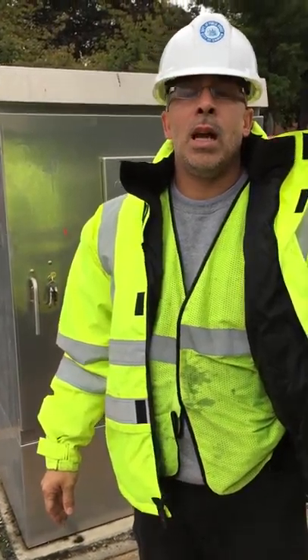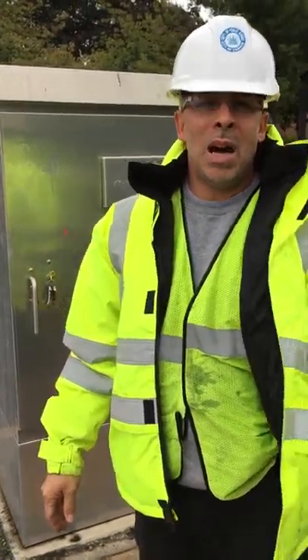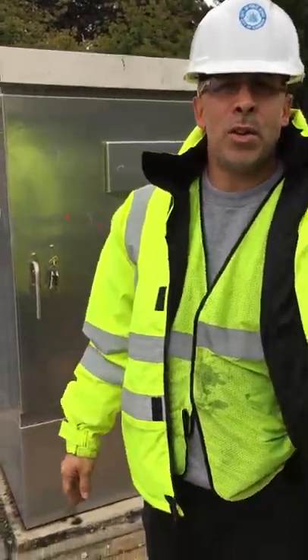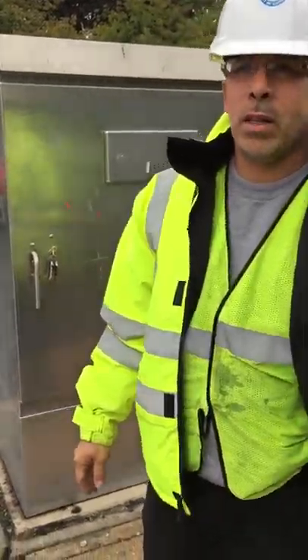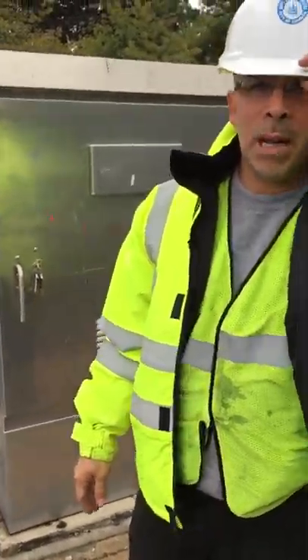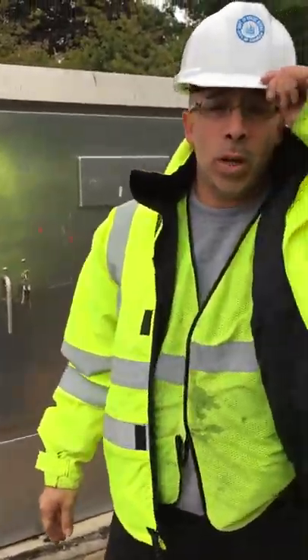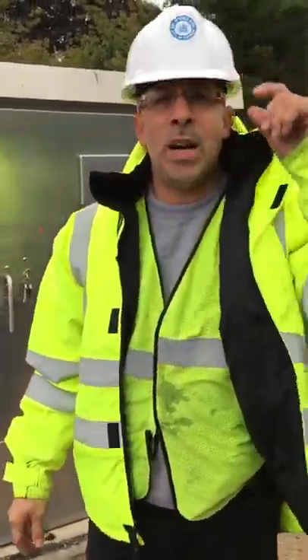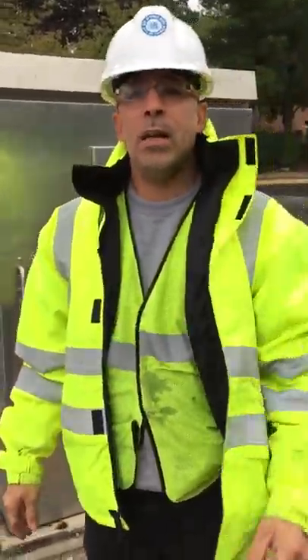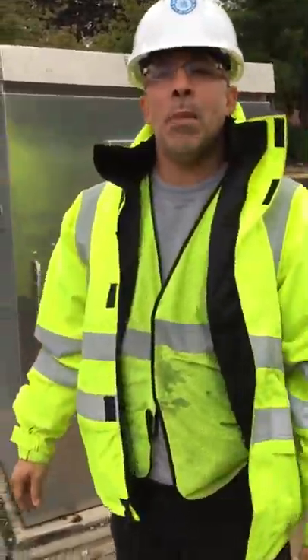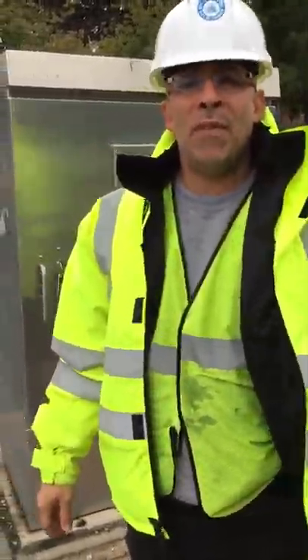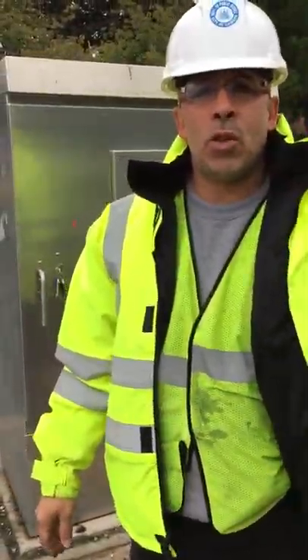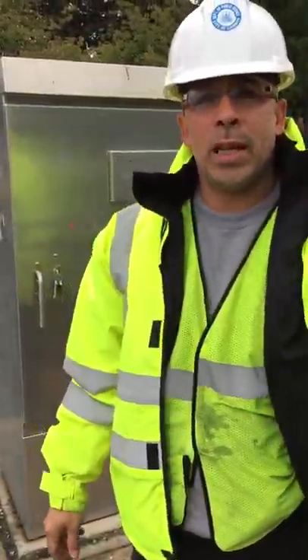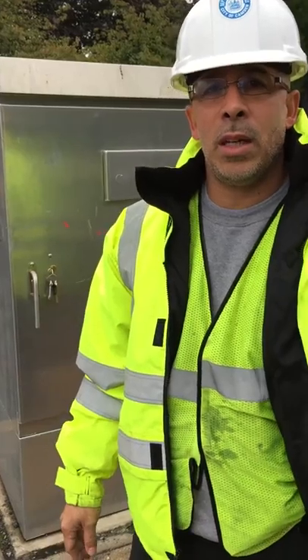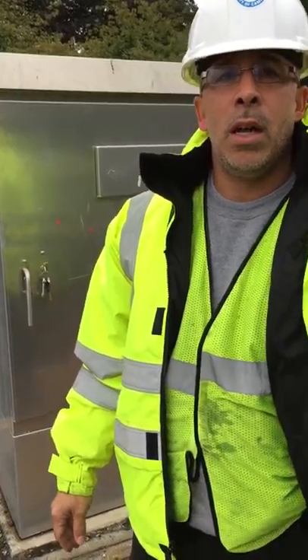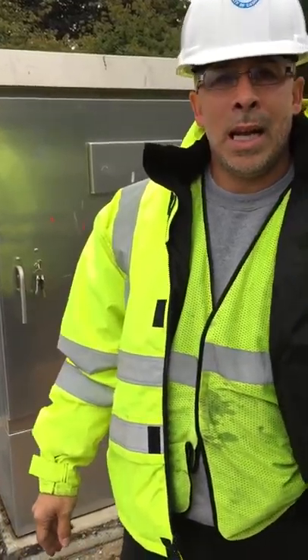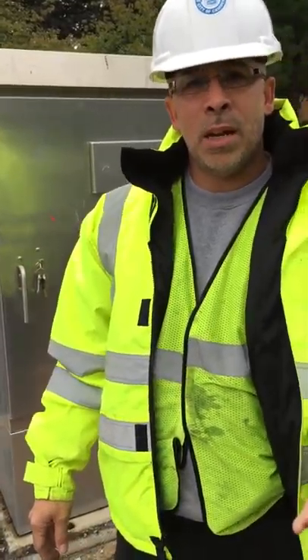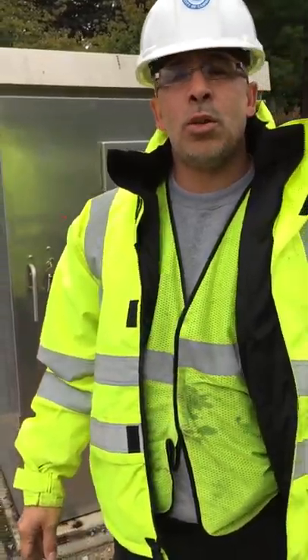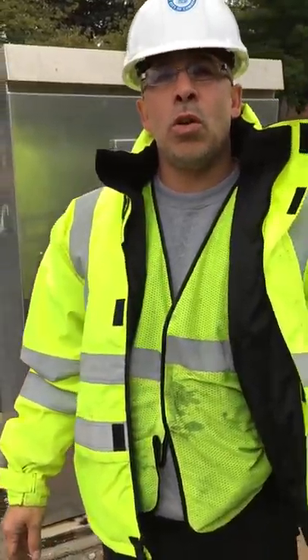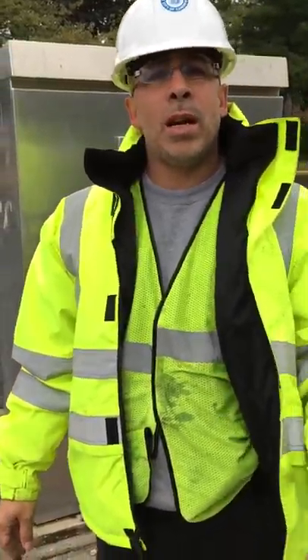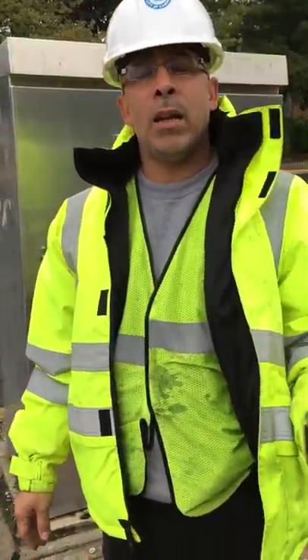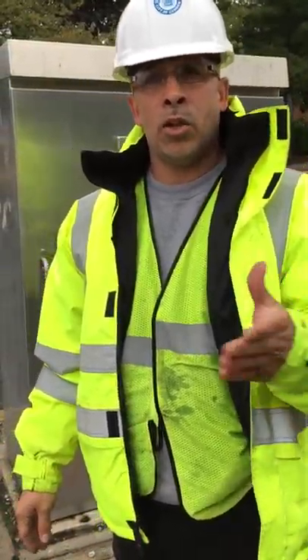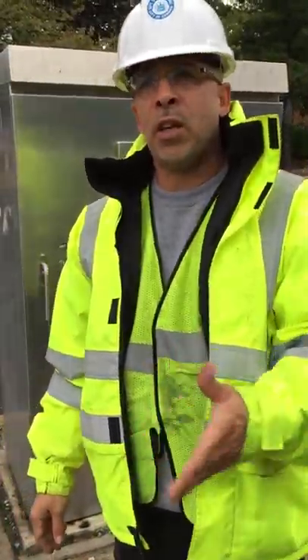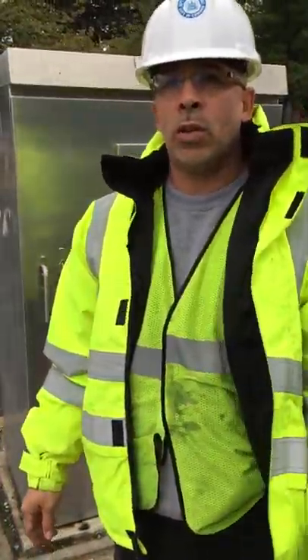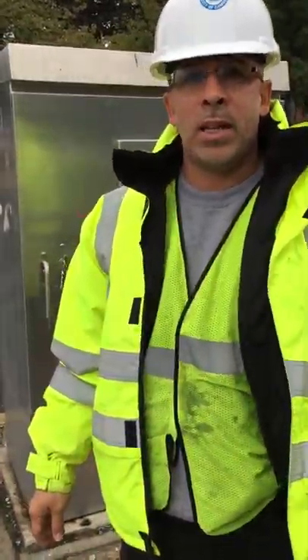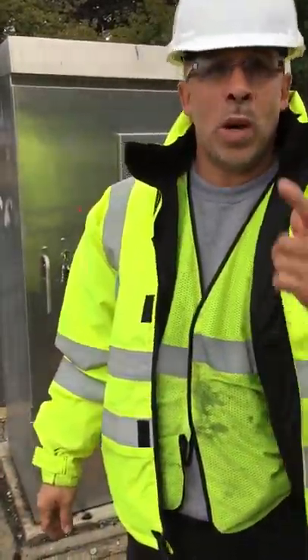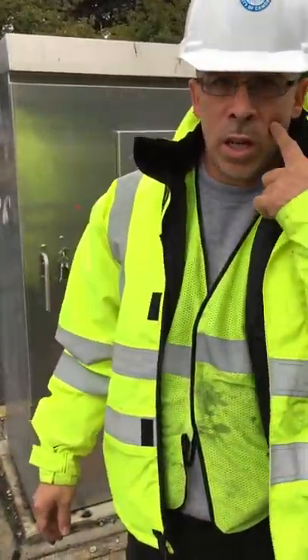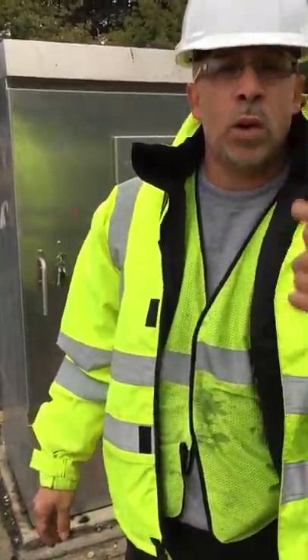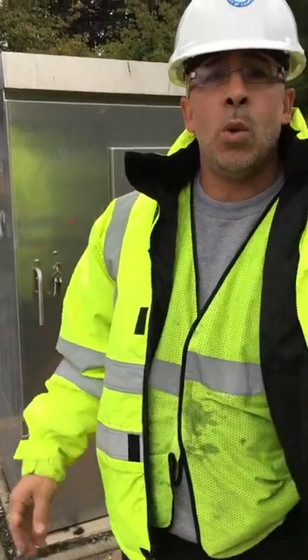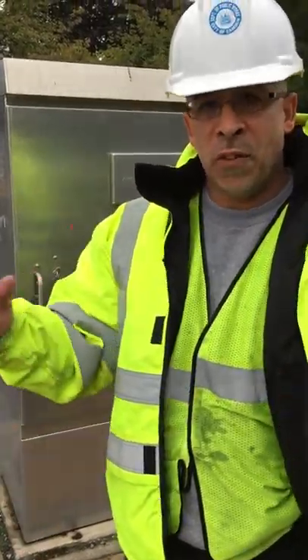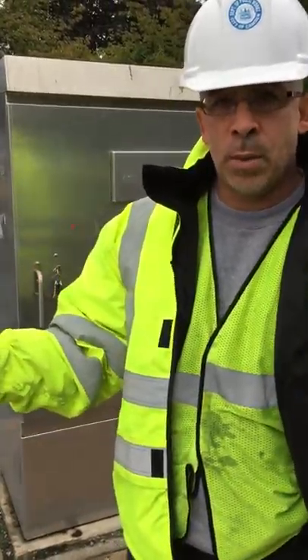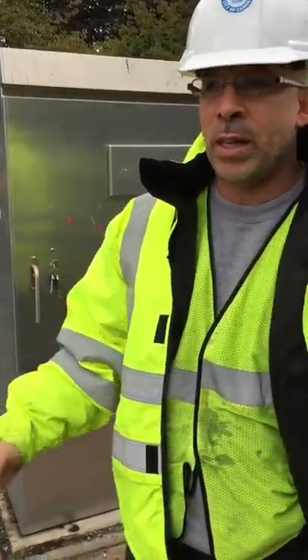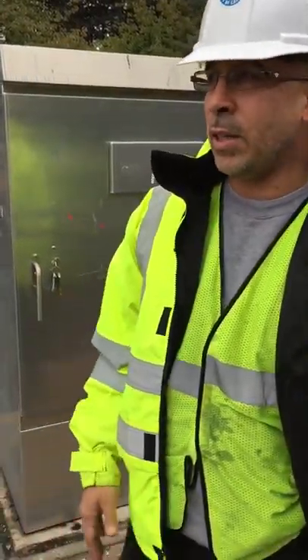Hello, how are you doing? My name is Julio Rivera. I'm a traffic control technician and I'm here to show young traffic control technicians what to look for when they first come to an intersection.